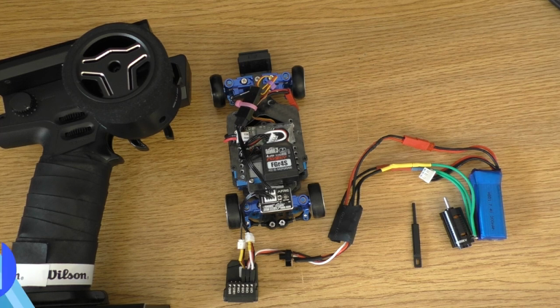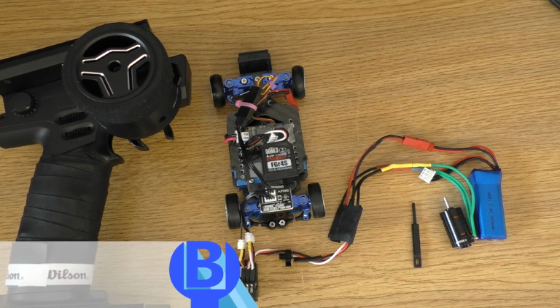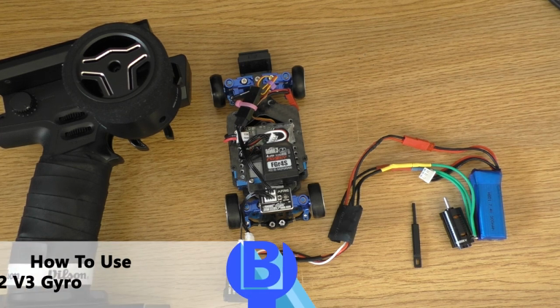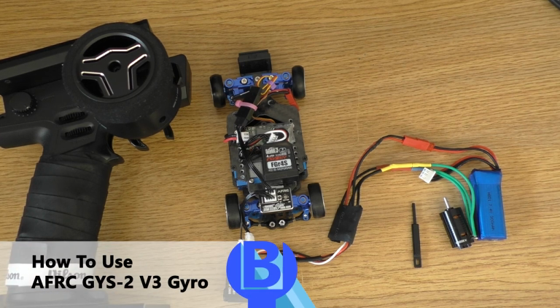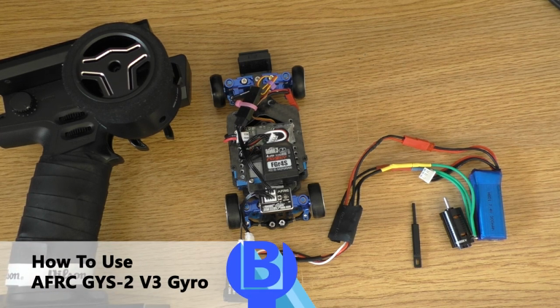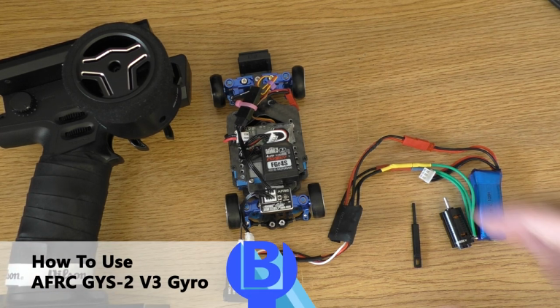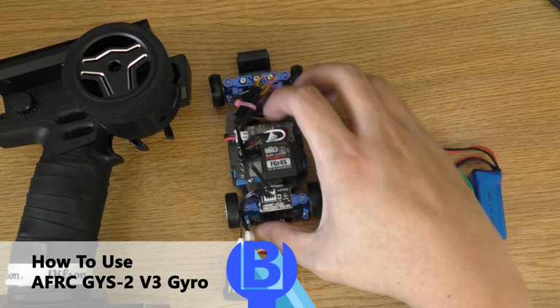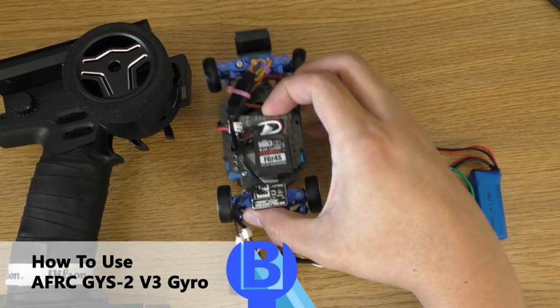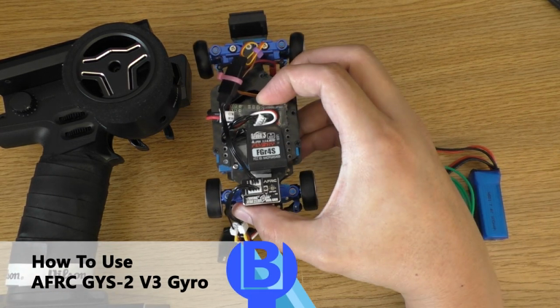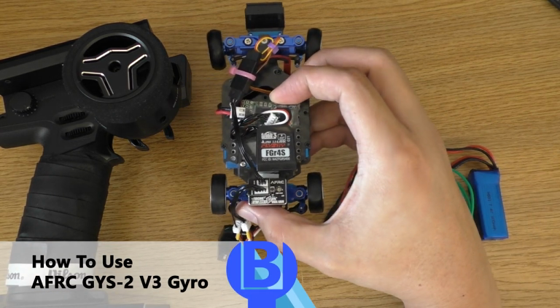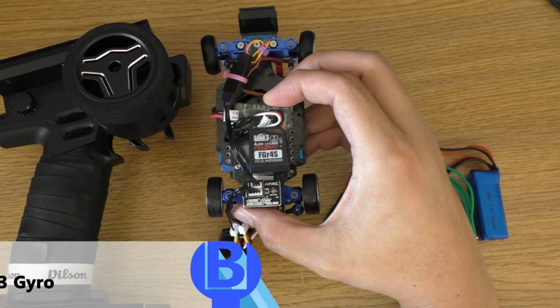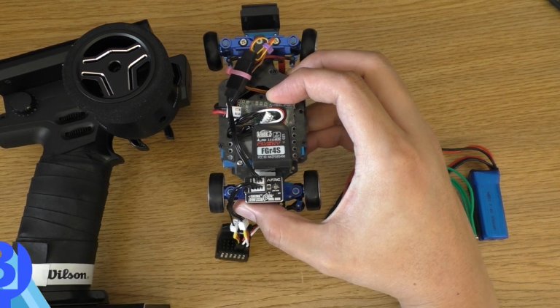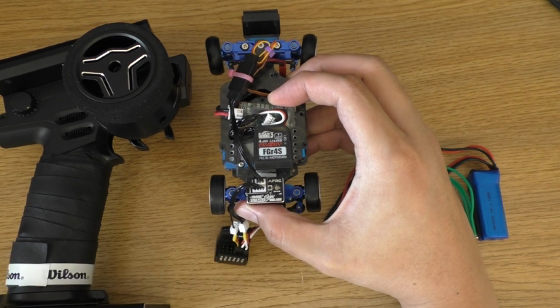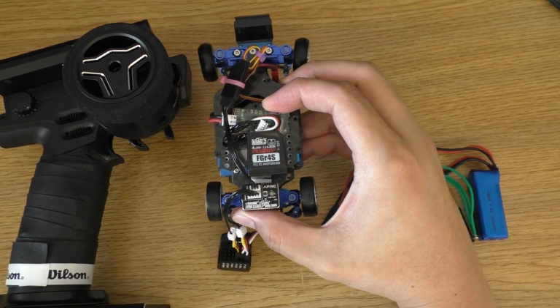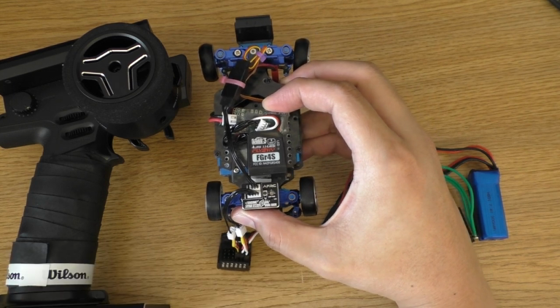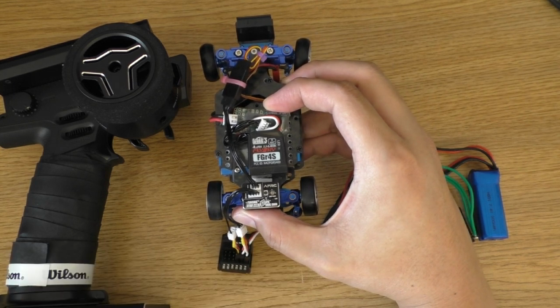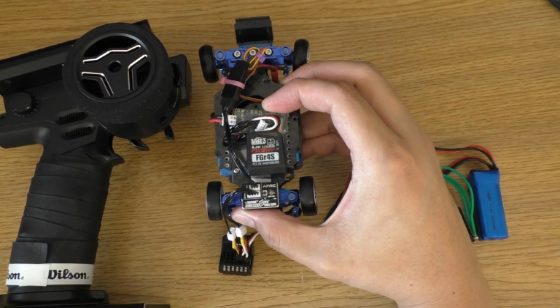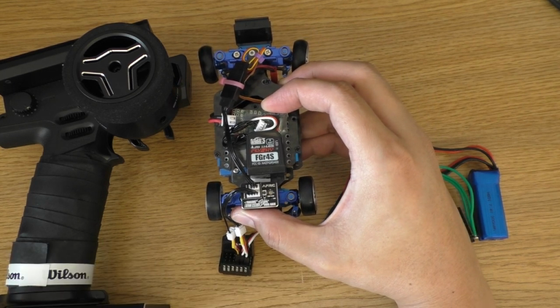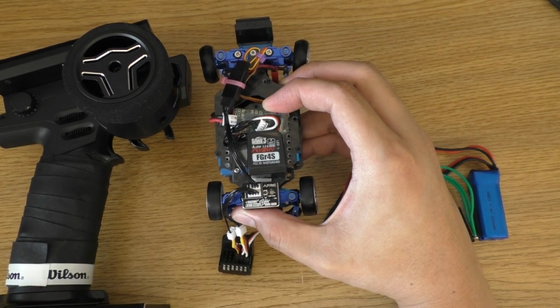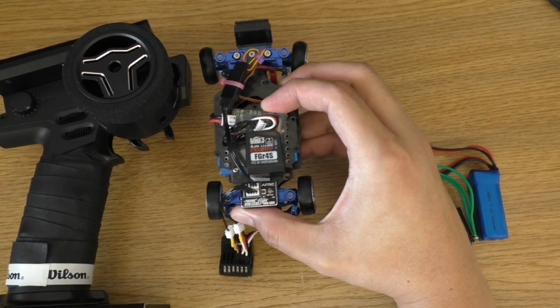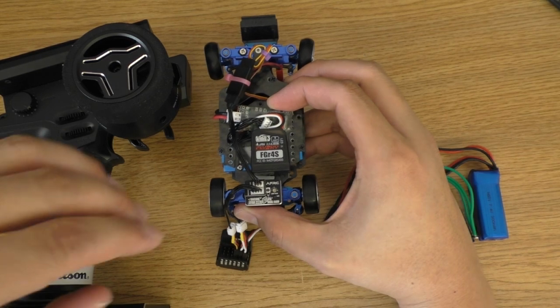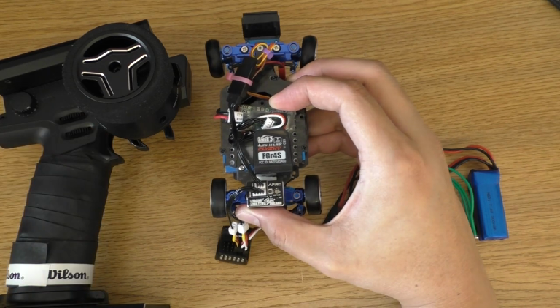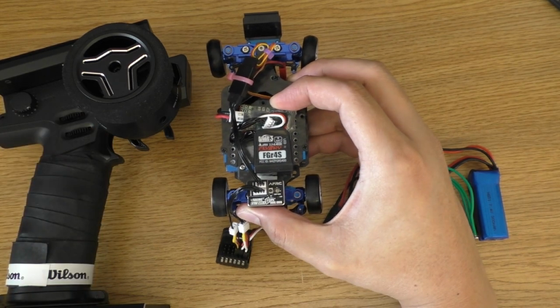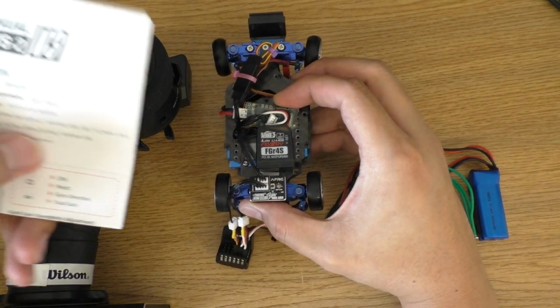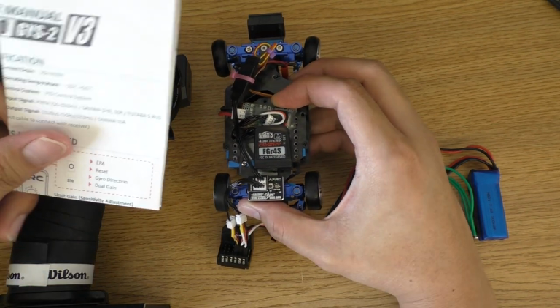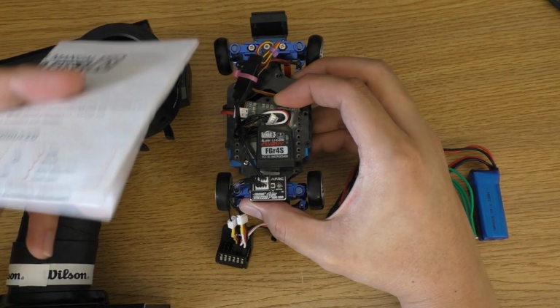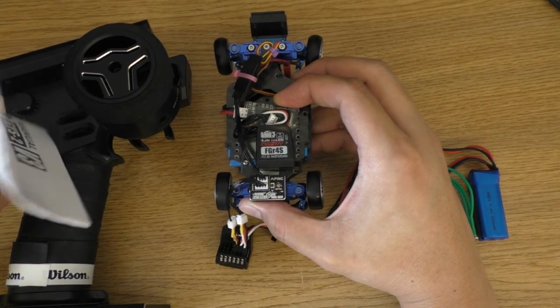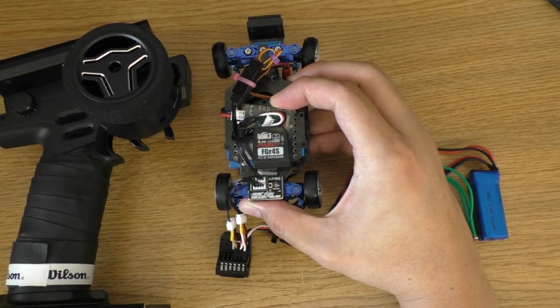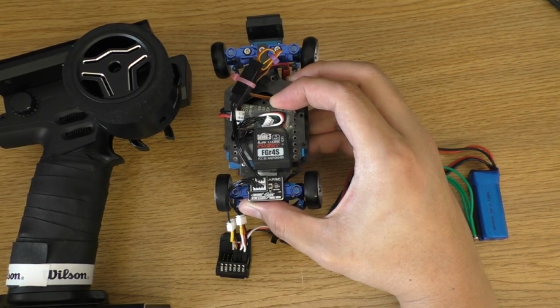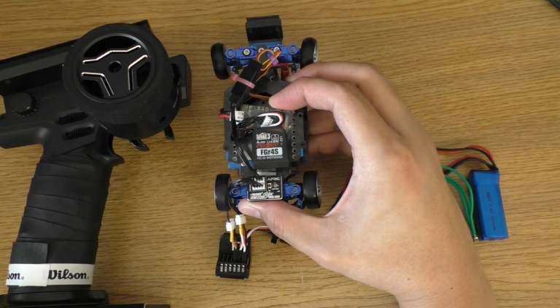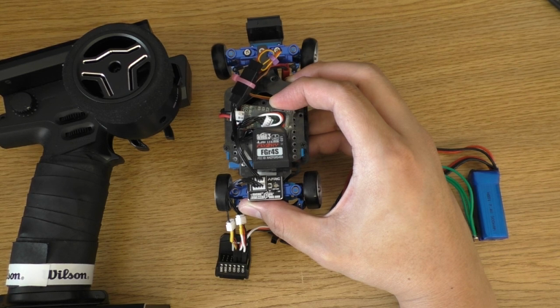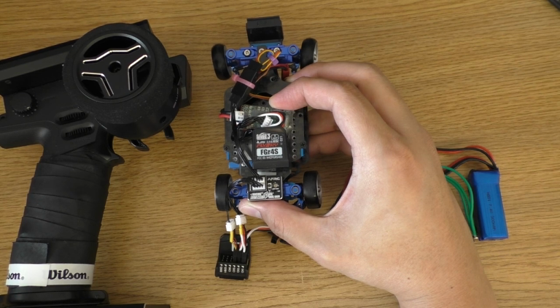Hello everyone, my name is Beaver and this is the AFRC V3 gyro, which is a great gyro for rear-wheel drive drift cars. However, the manual is very confusing, so I think it is better if I show you how to use it.